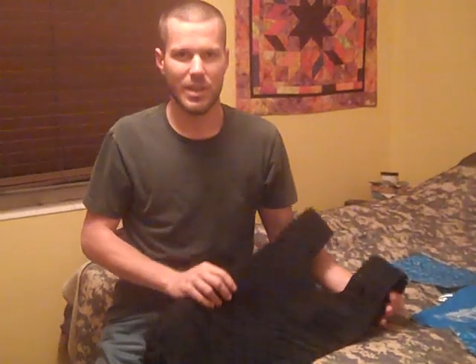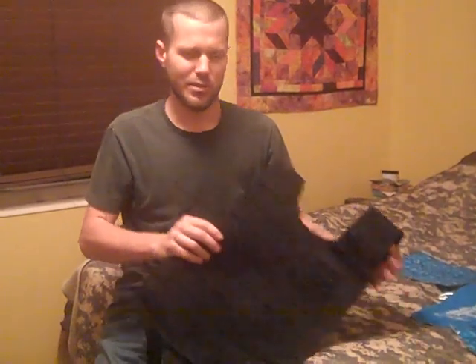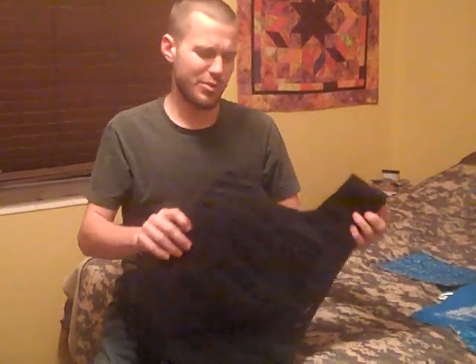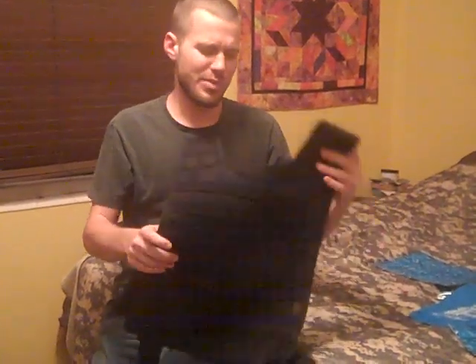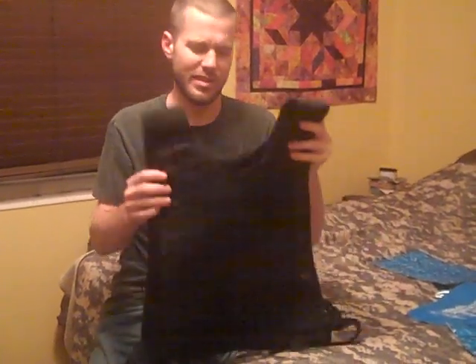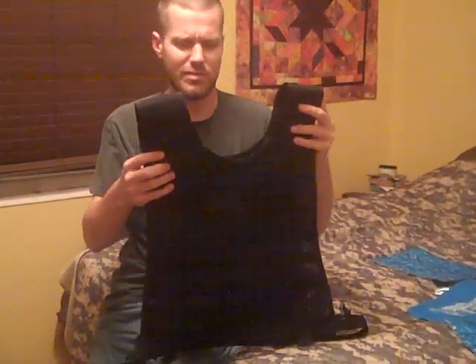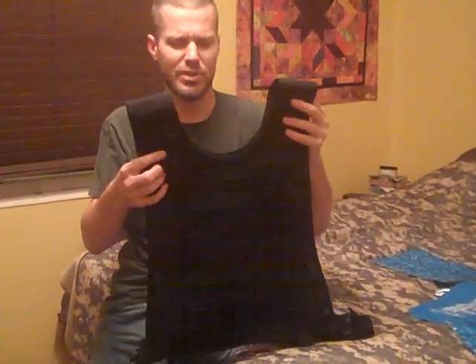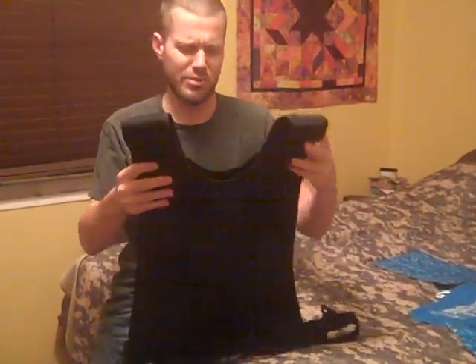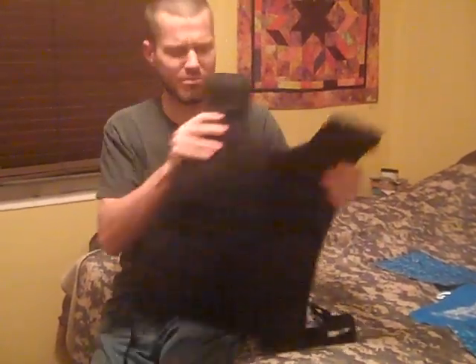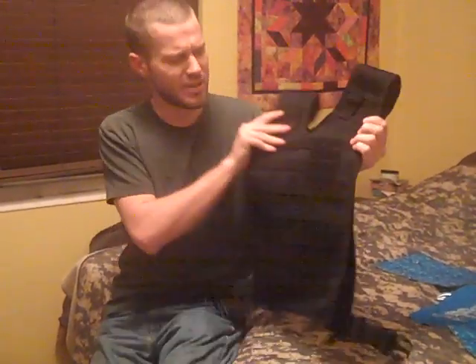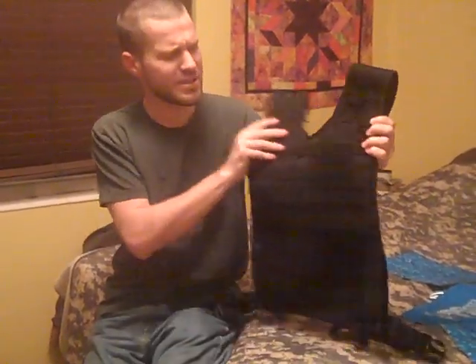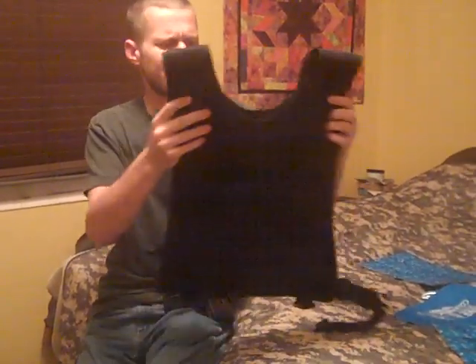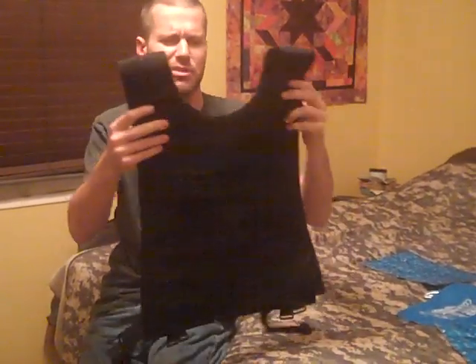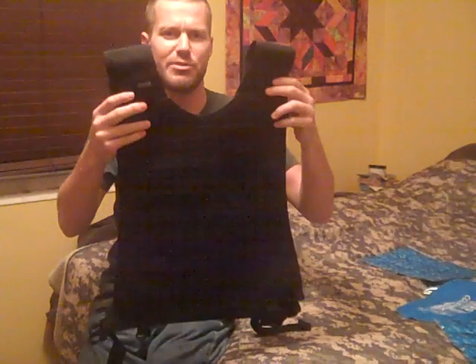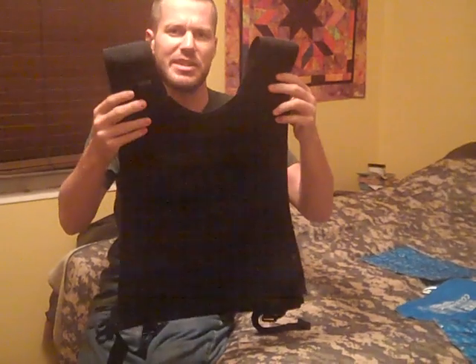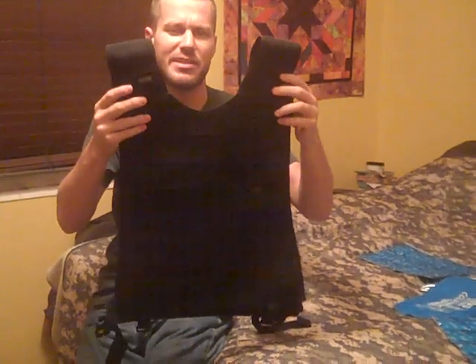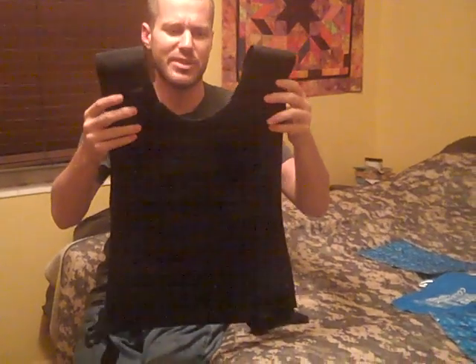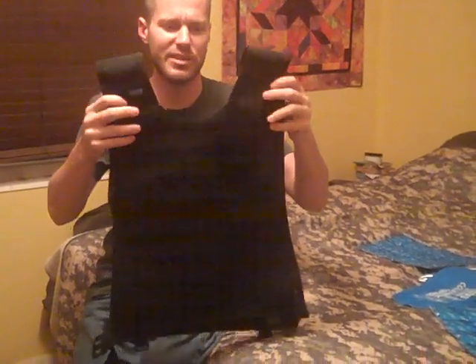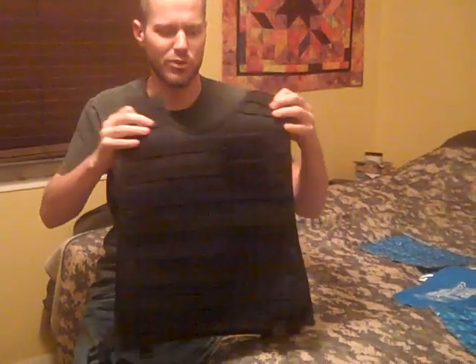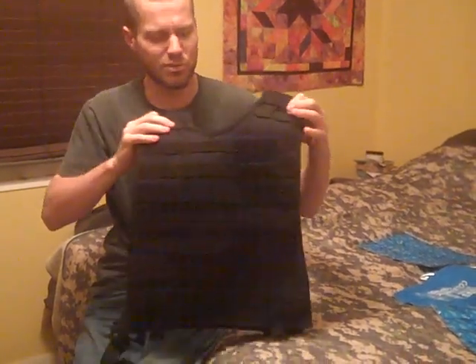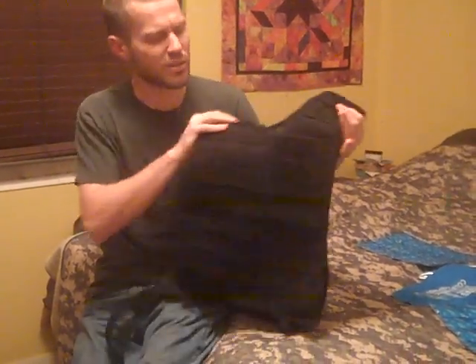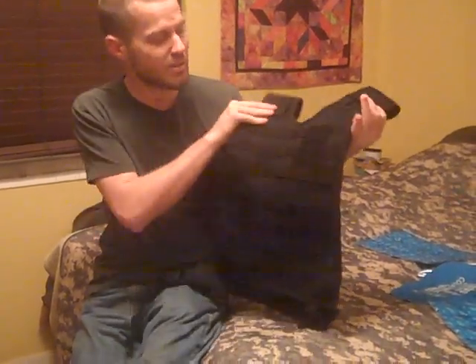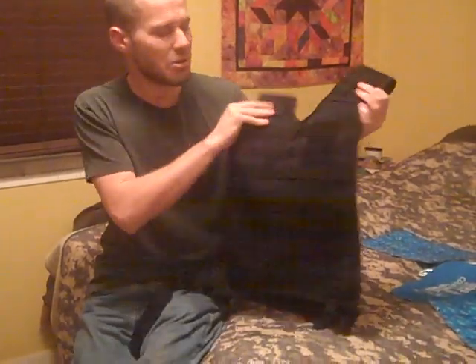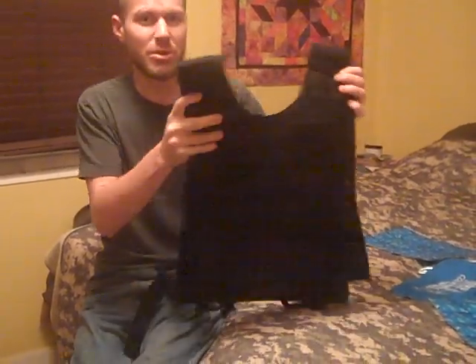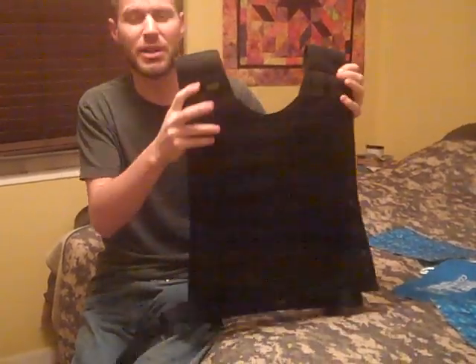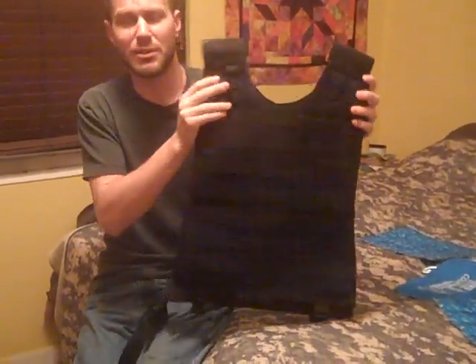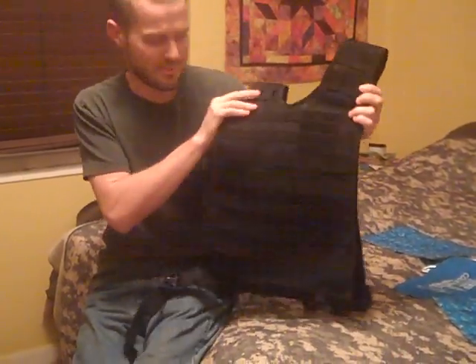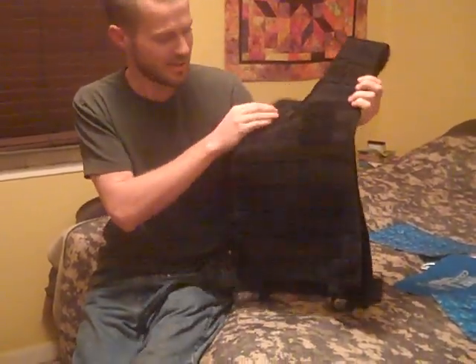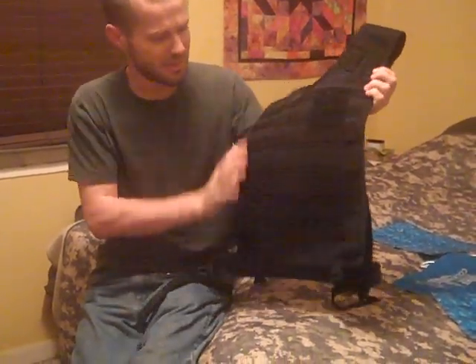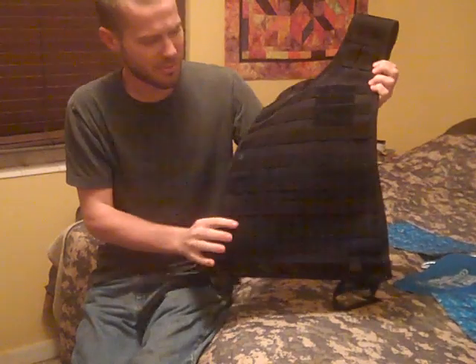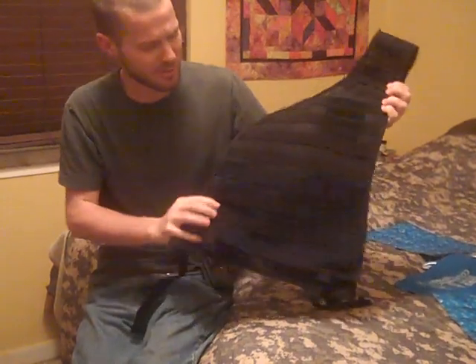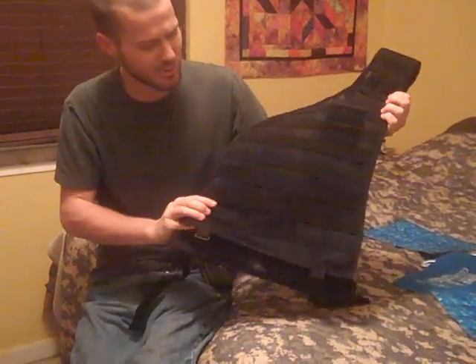Hello YouTube. In this video I want to show you how you can turn a standard plate carrier vest into a cool vest, or a hot vest for that matter. They could be put in the microwave too.